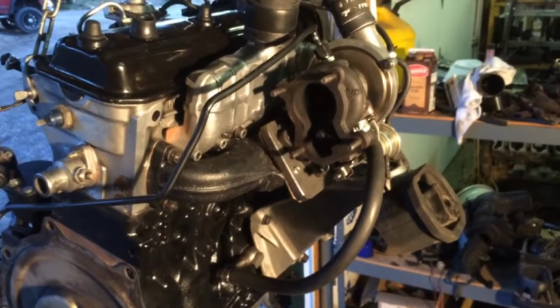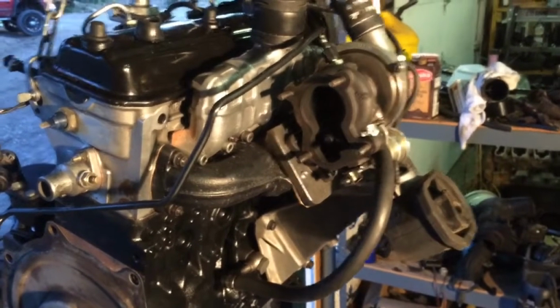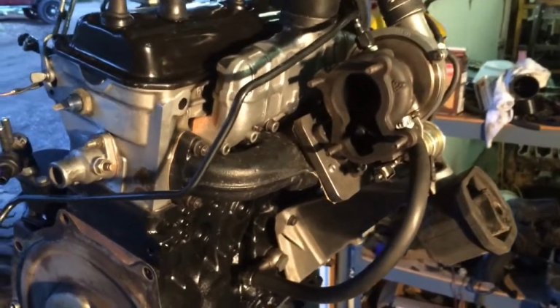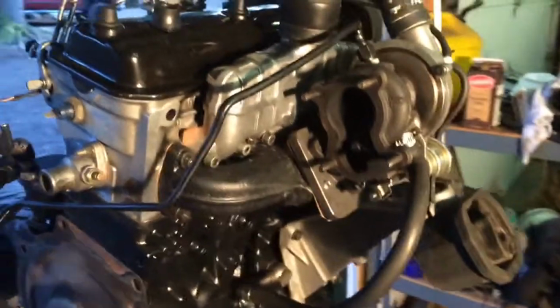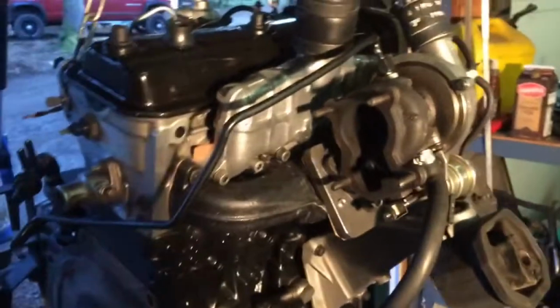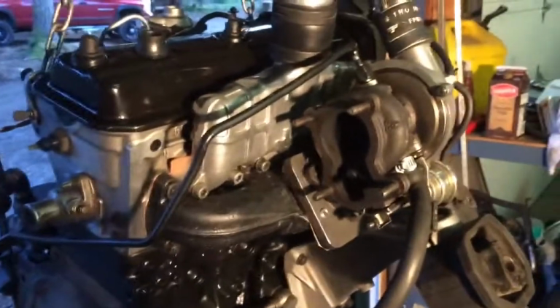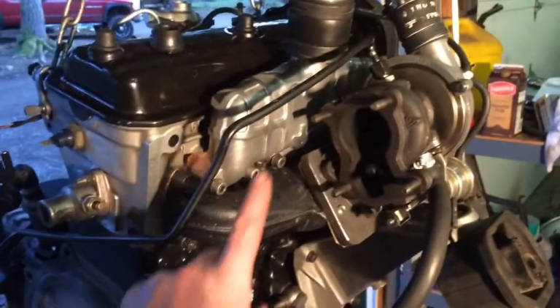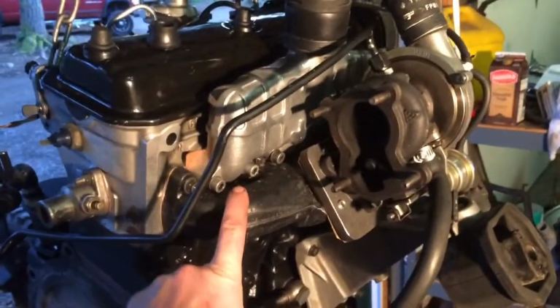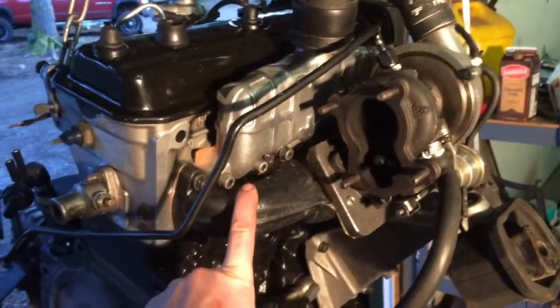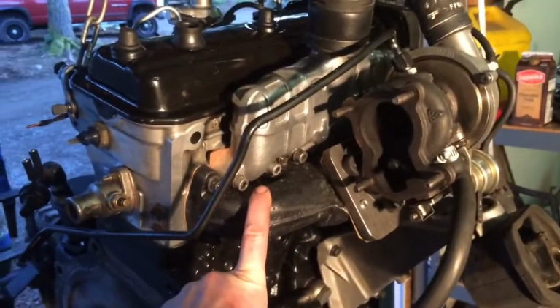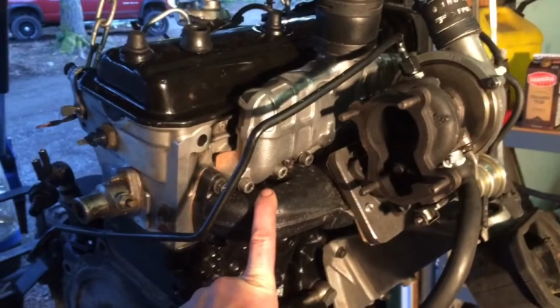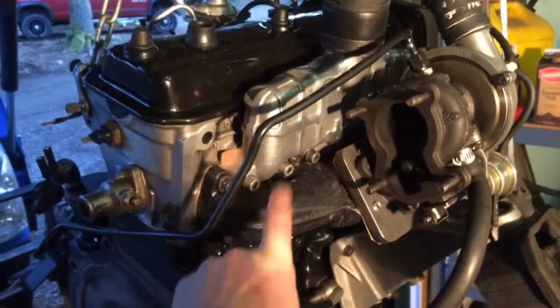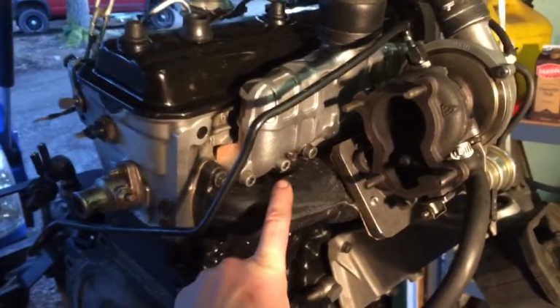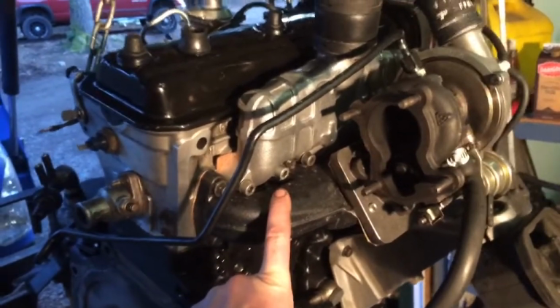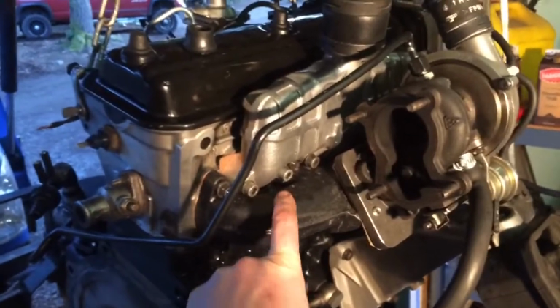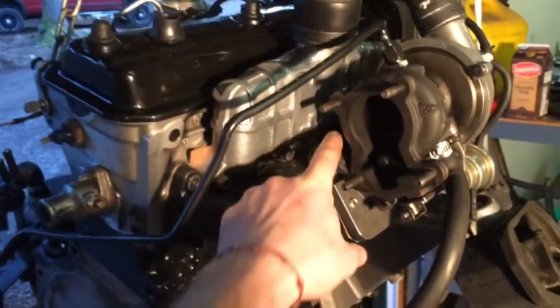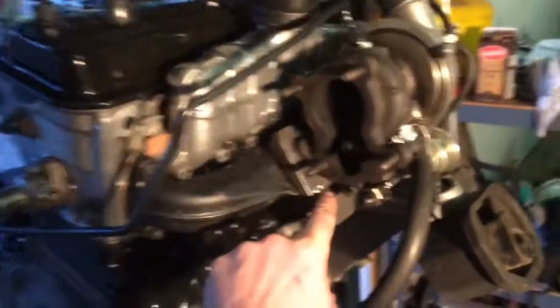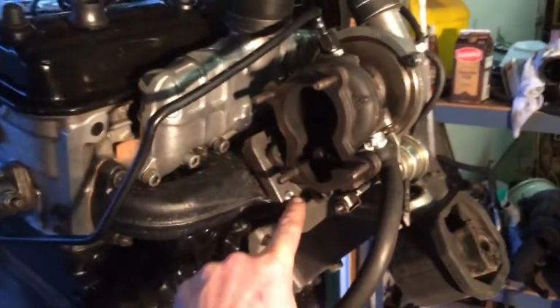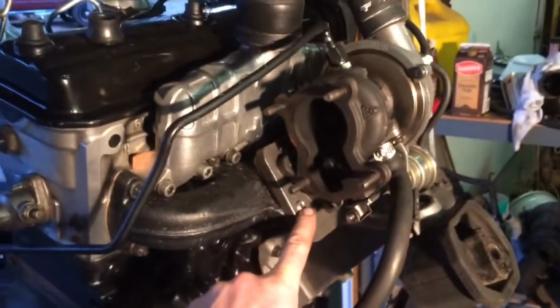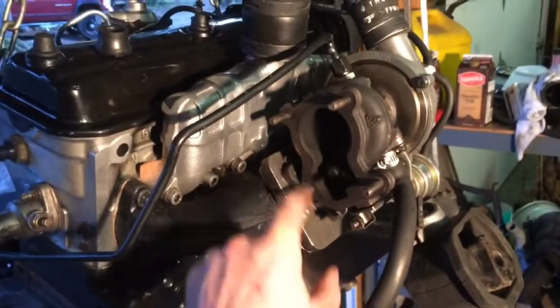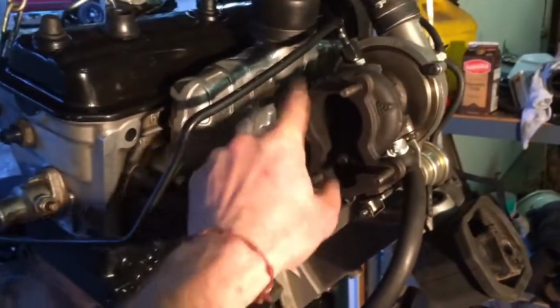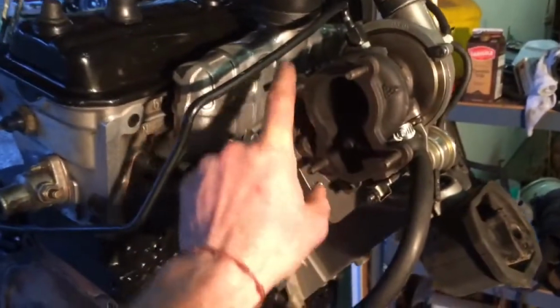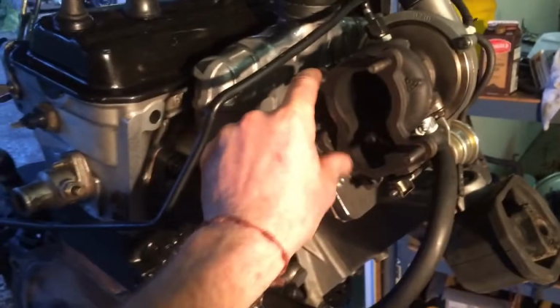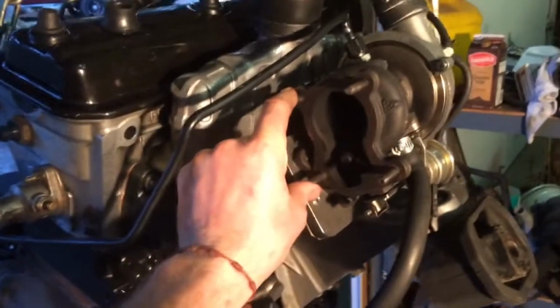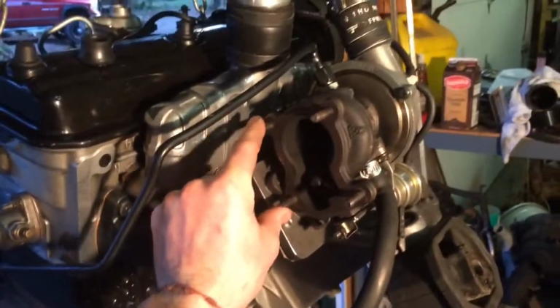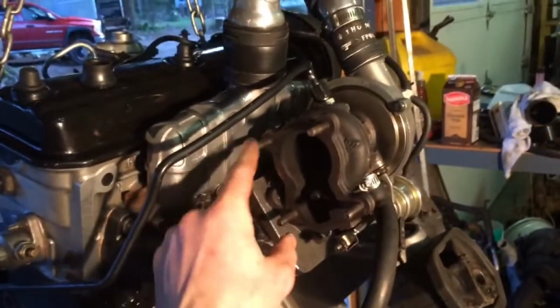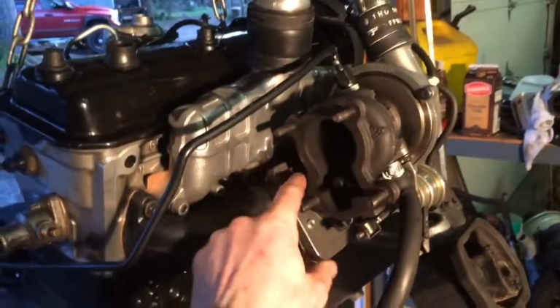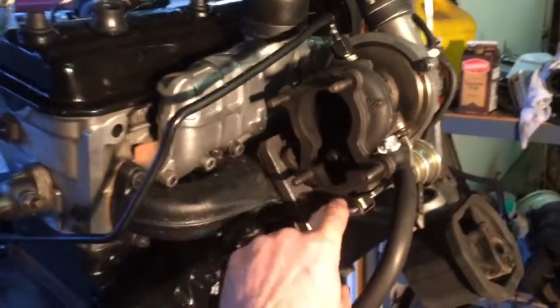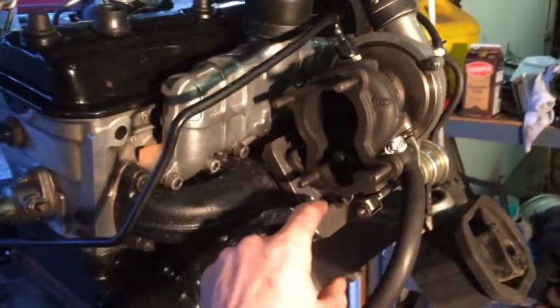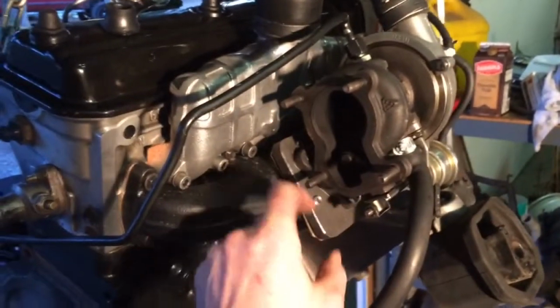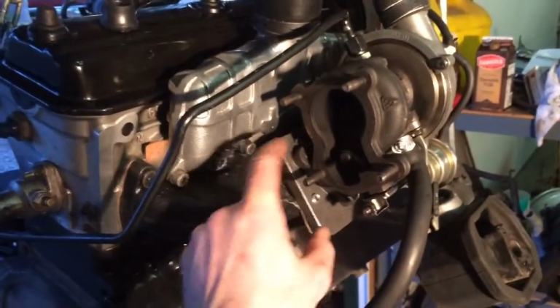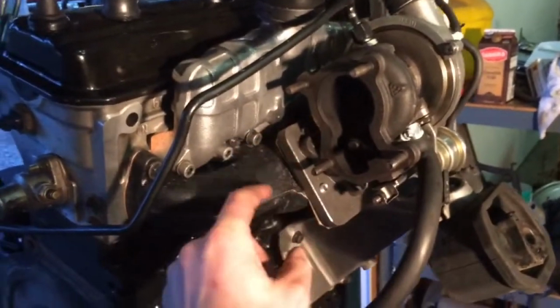Another thing I should point out is that this AAZ manifold exhaust manifold is a four-hole, and the turbo on the AHU is a three-hole obviously. So that presented a little challenge.